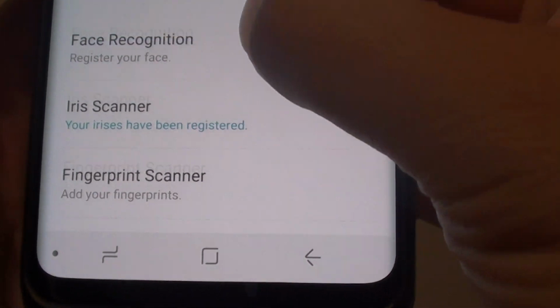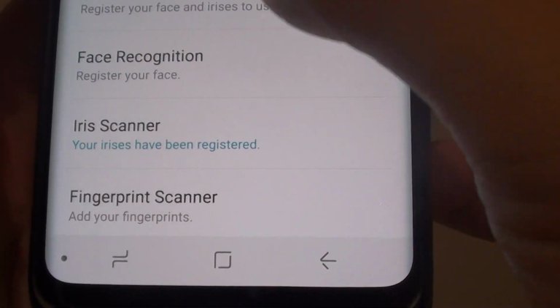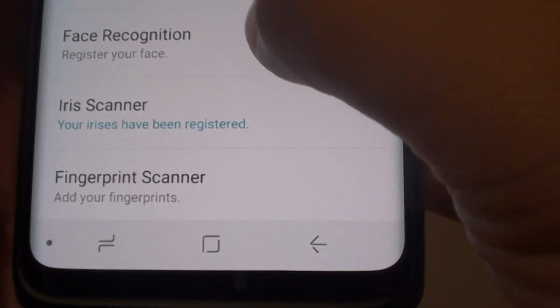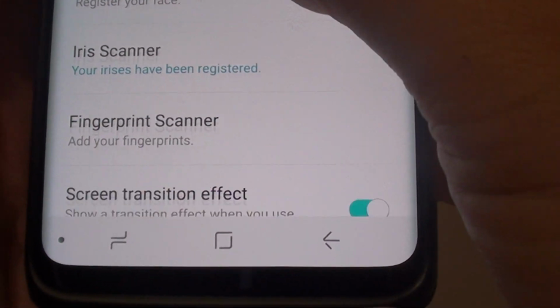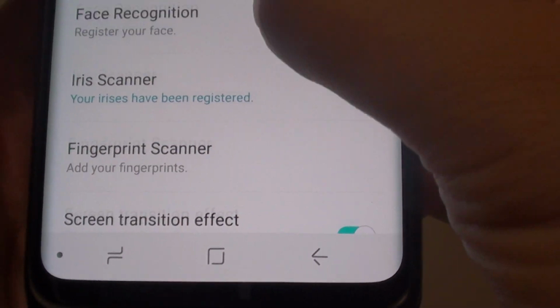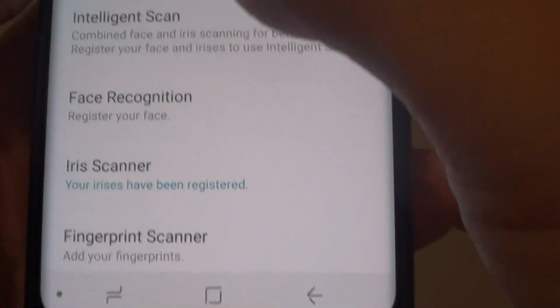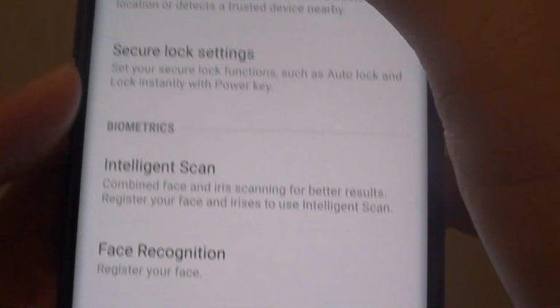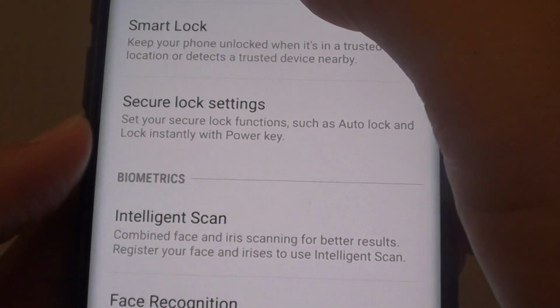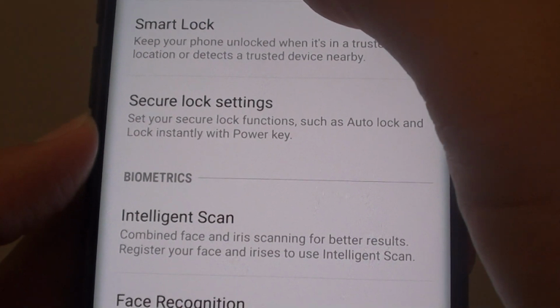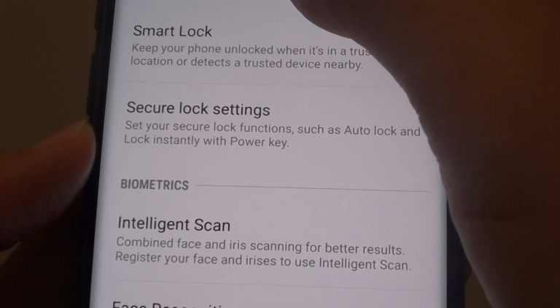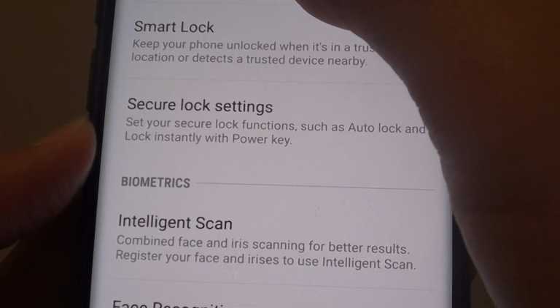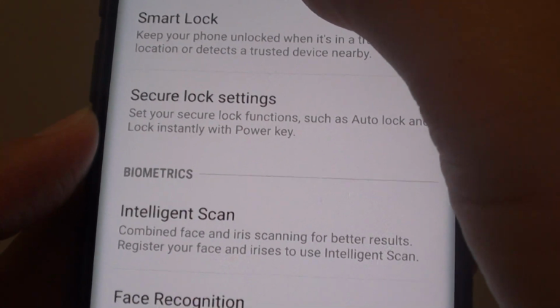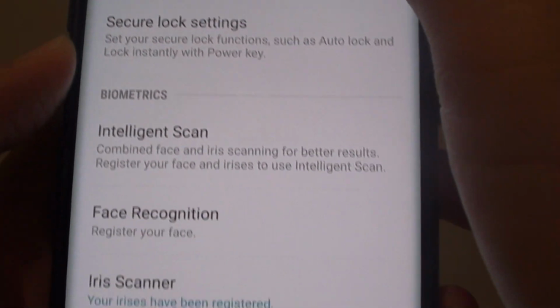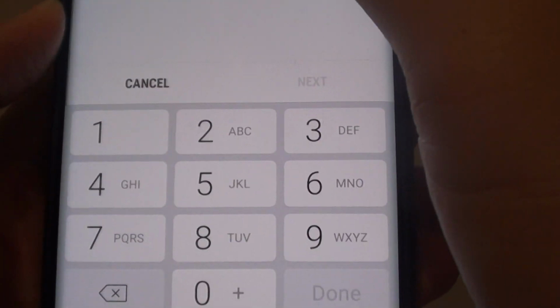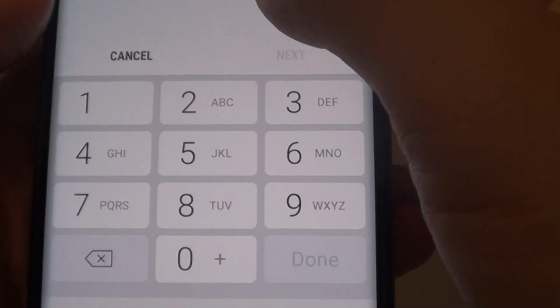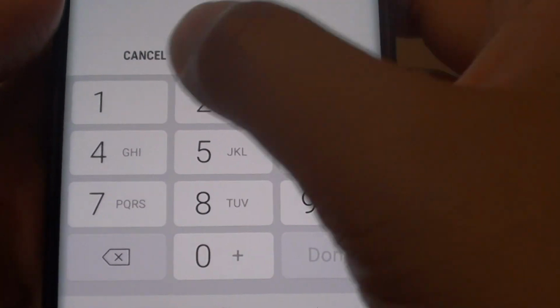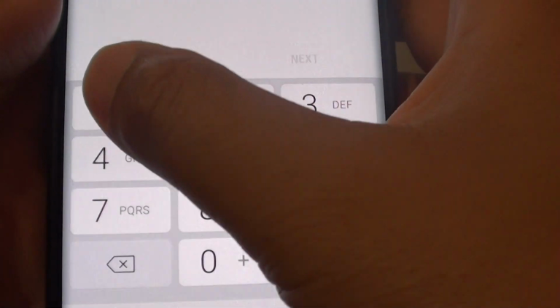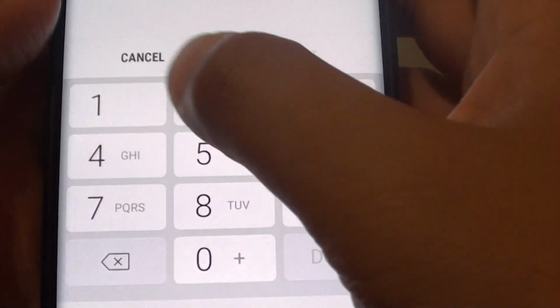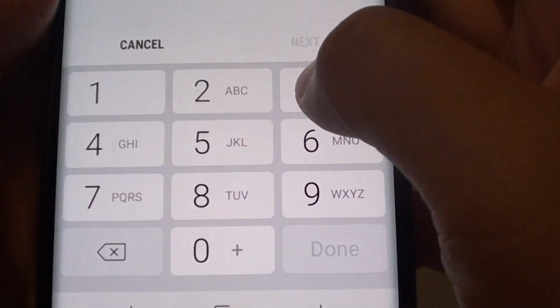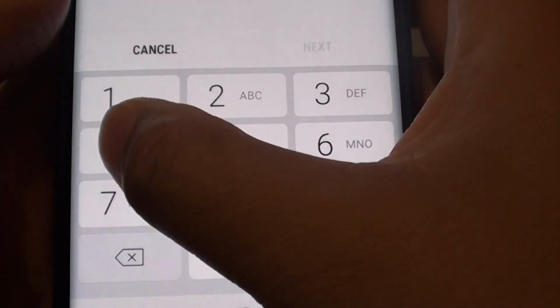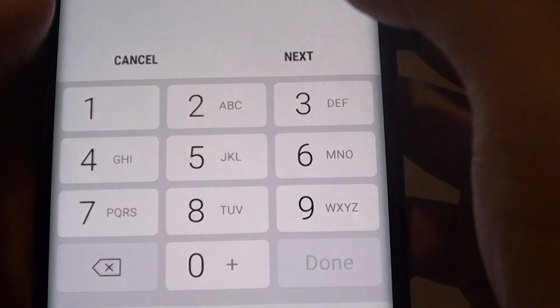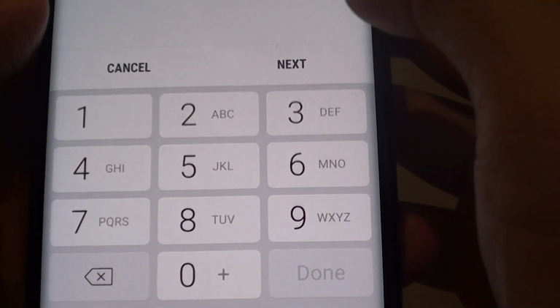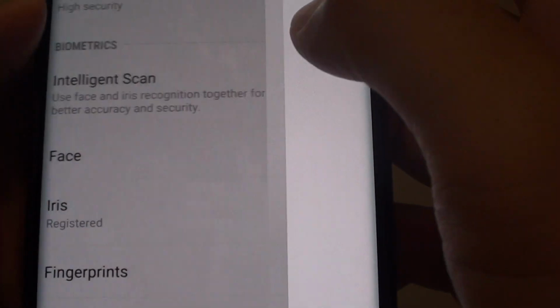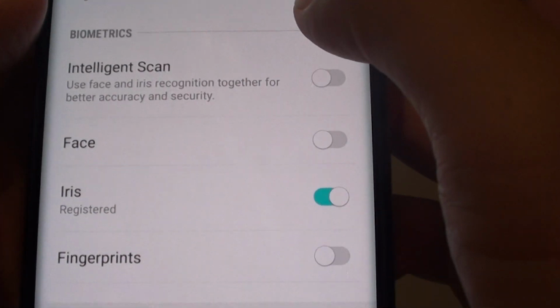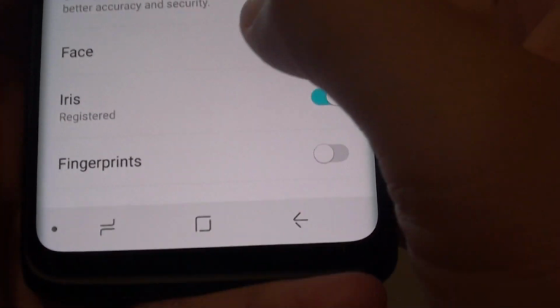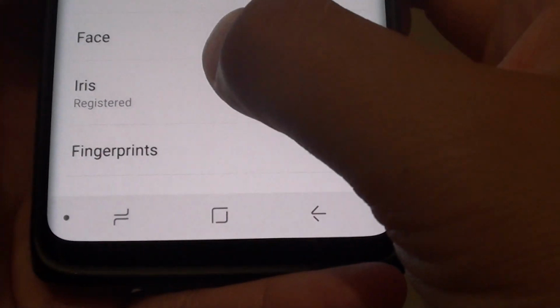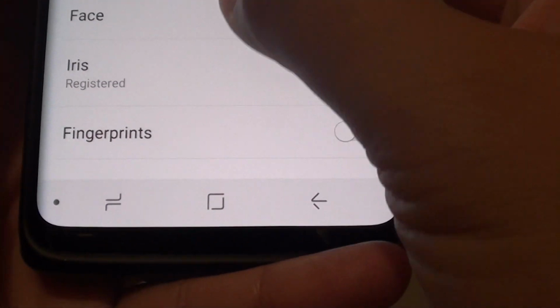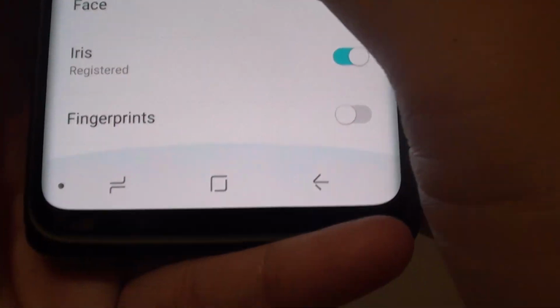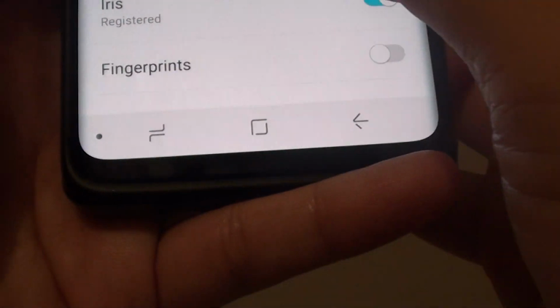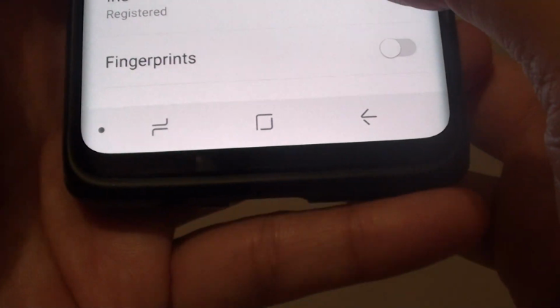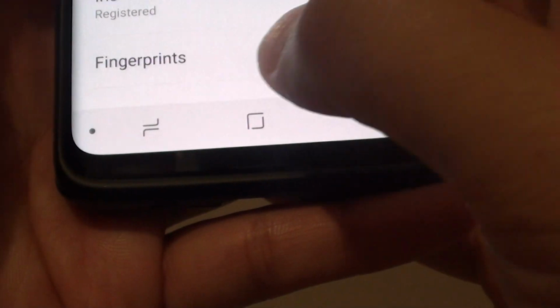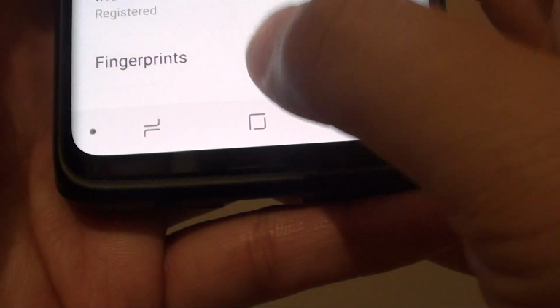Then here you want to tap on screen lock type. You need to enter the PIN, and then tap on fingerprints.